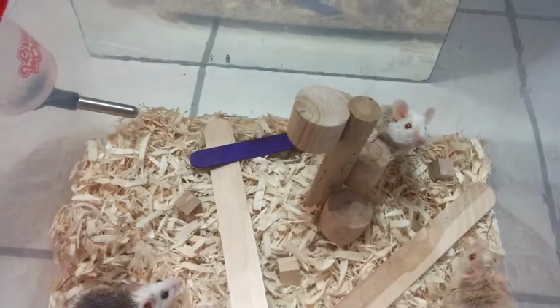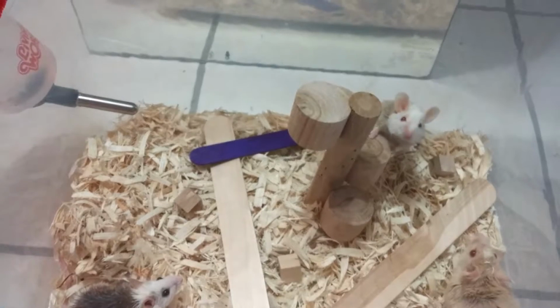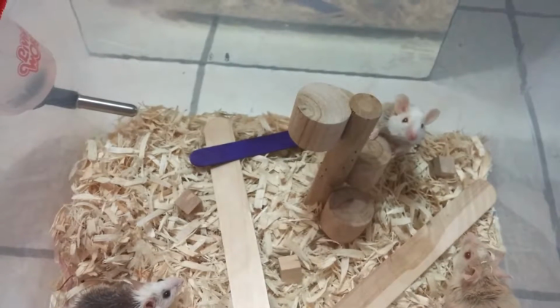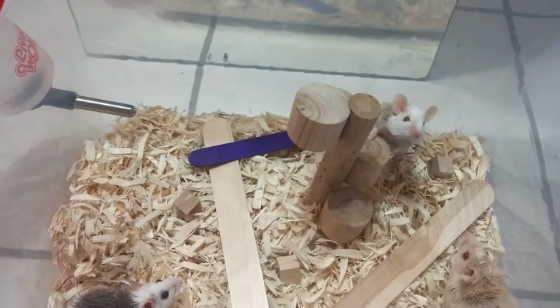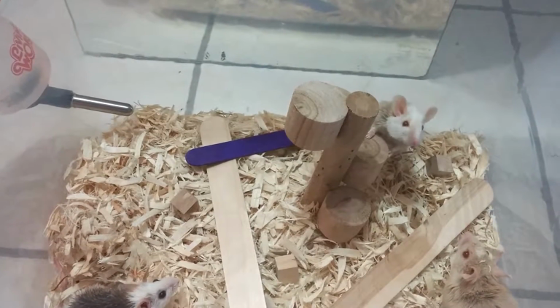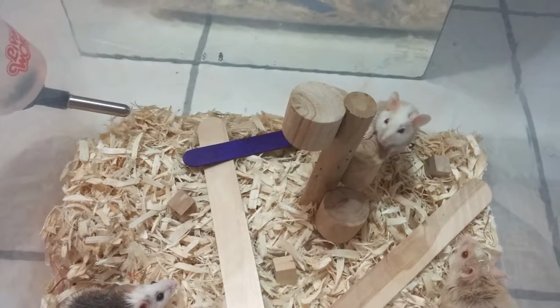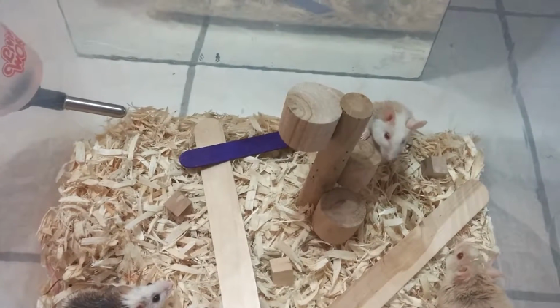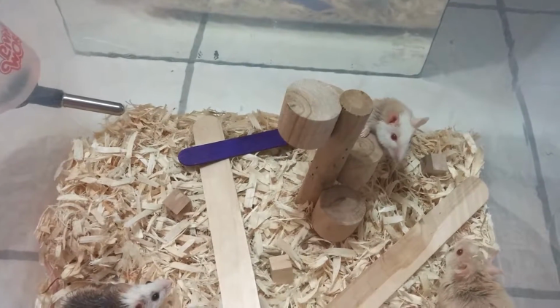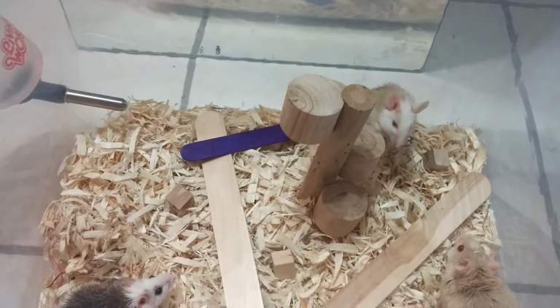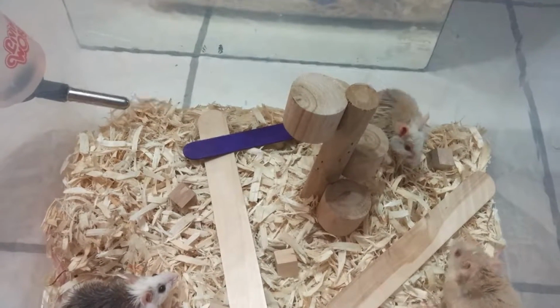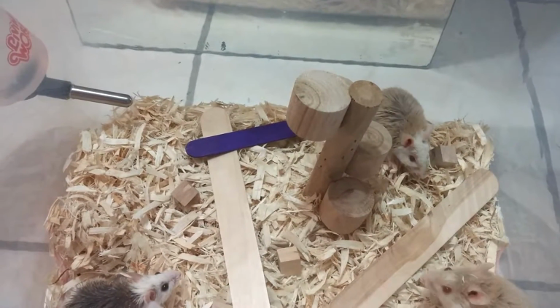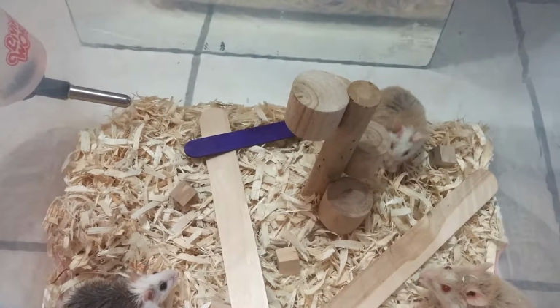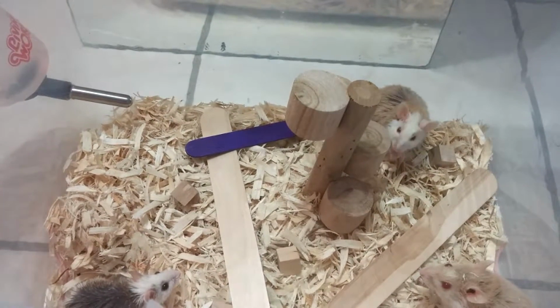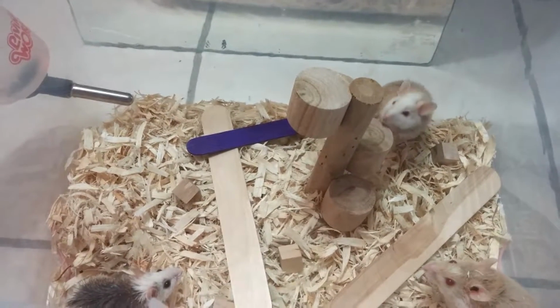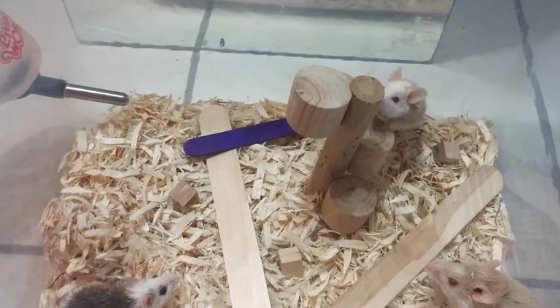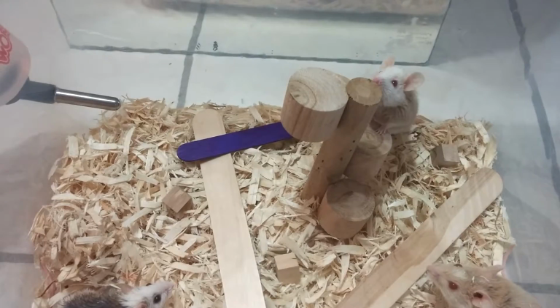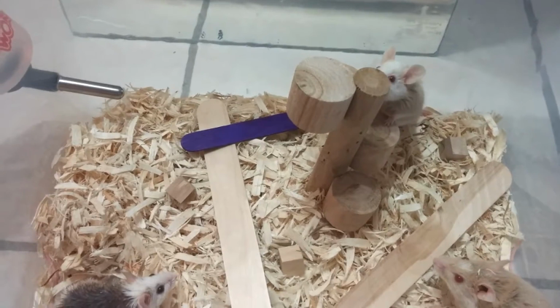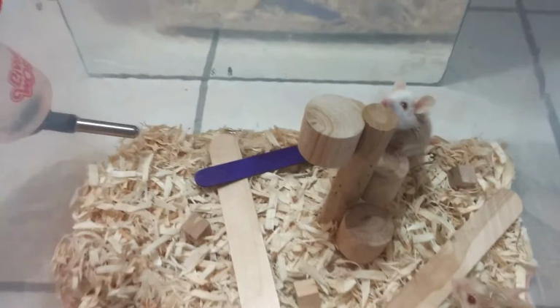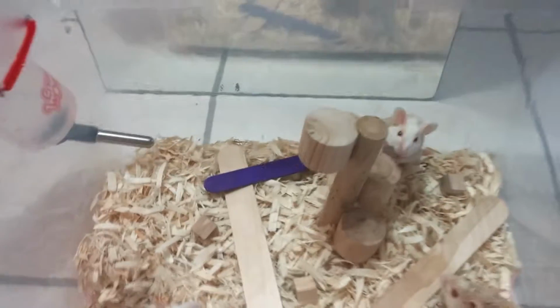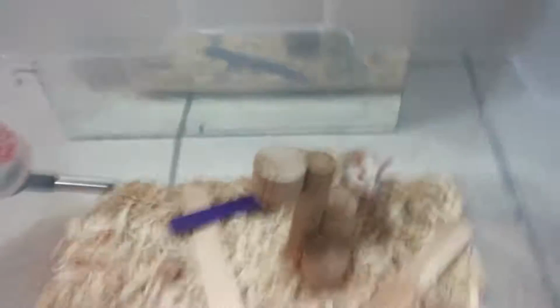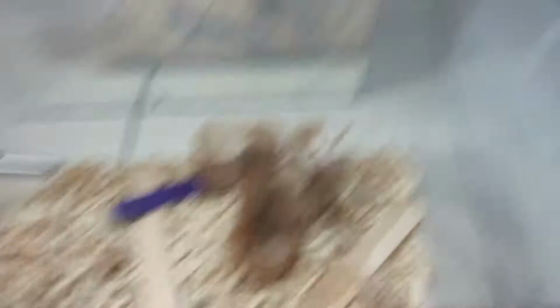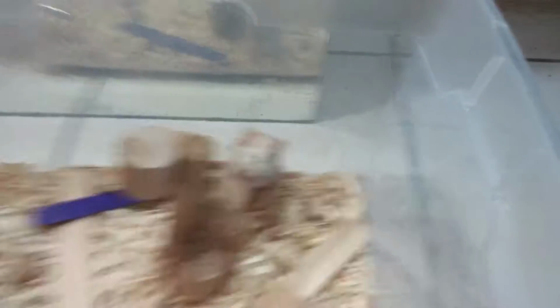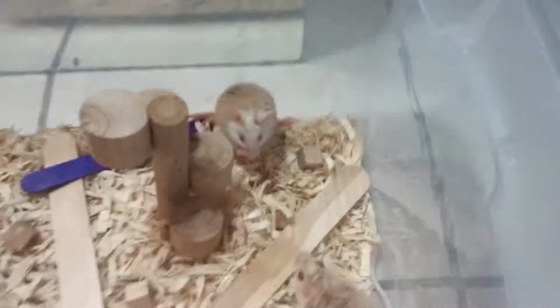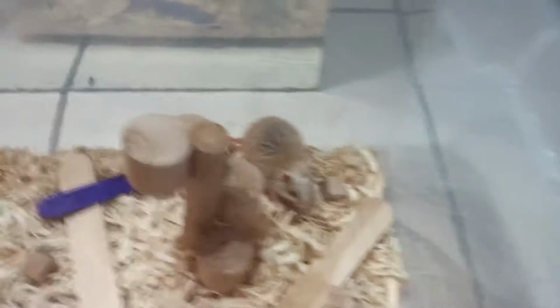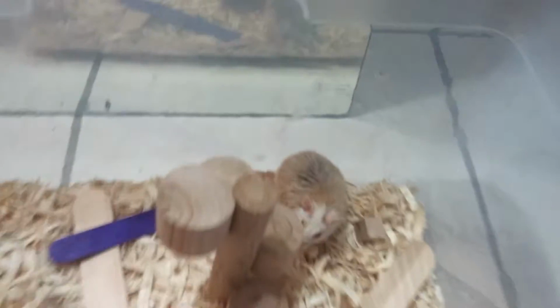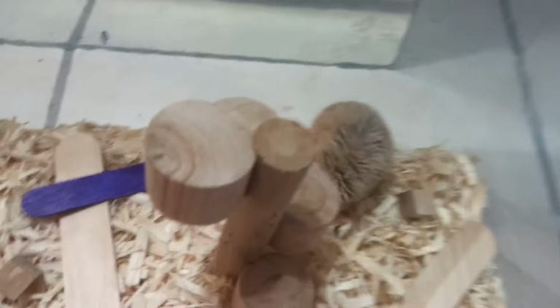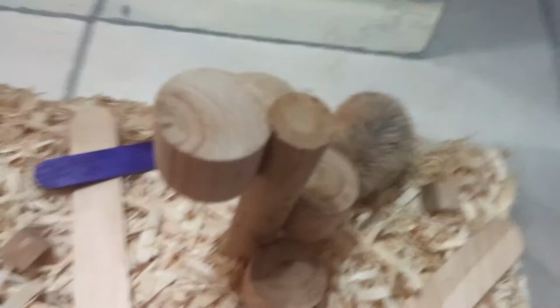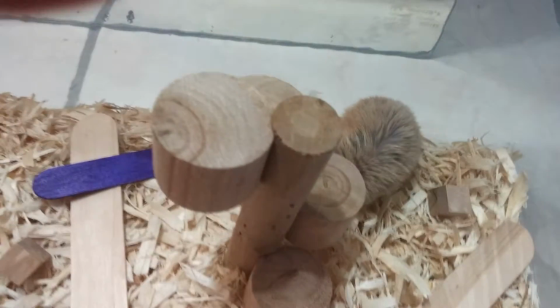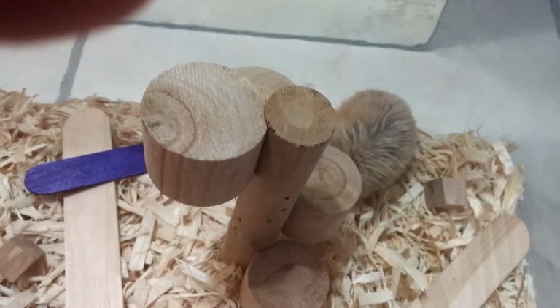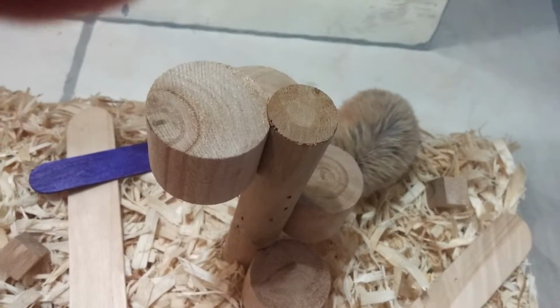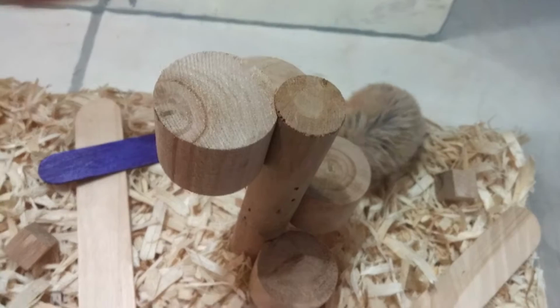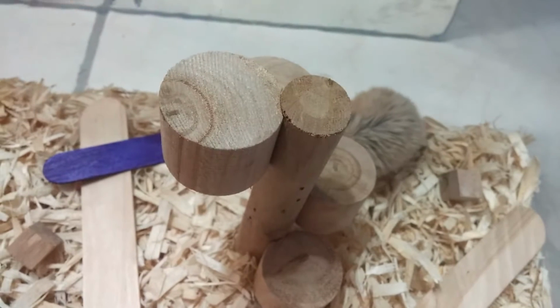Hello everyone, this is Rachel's Ratties with an African softfur update. A few weeks ago I got two new males.